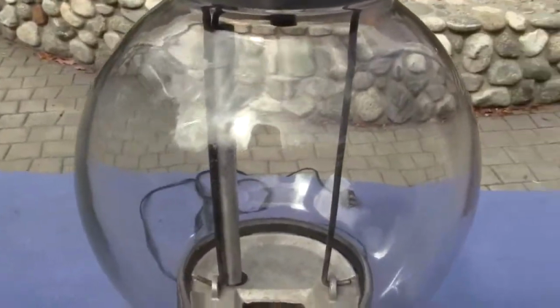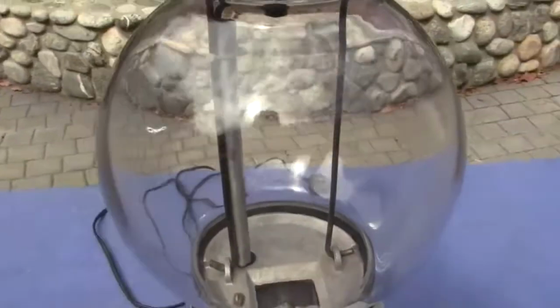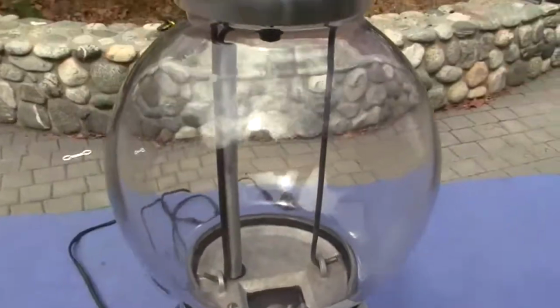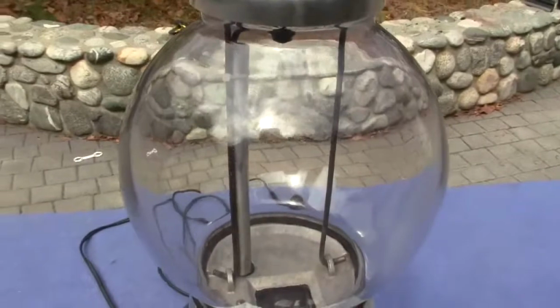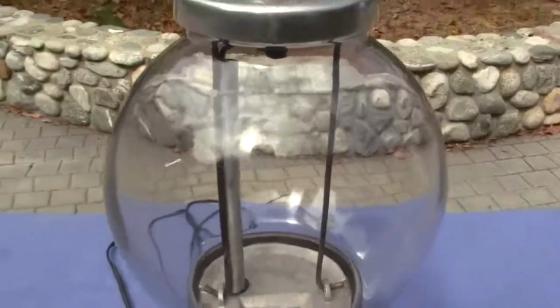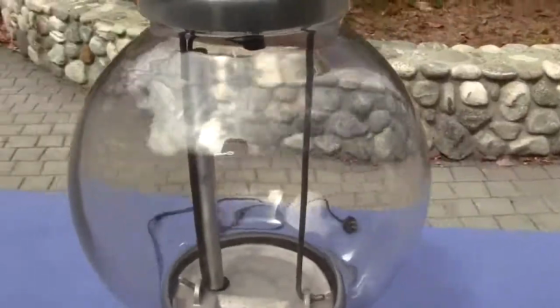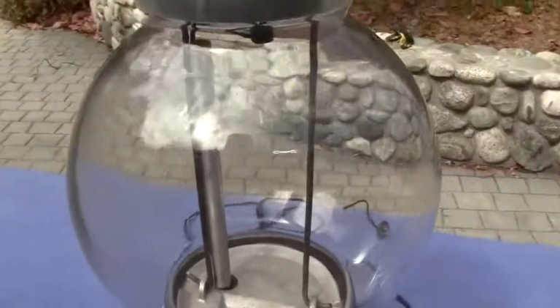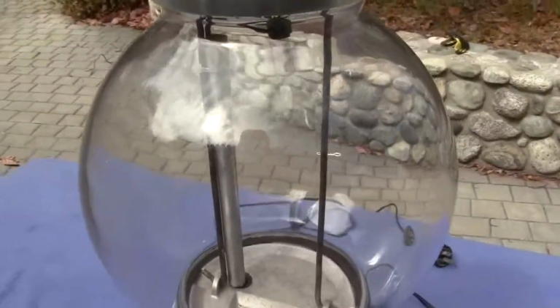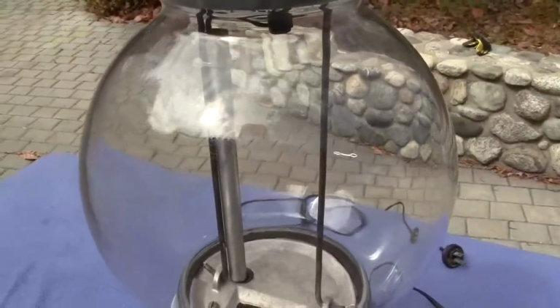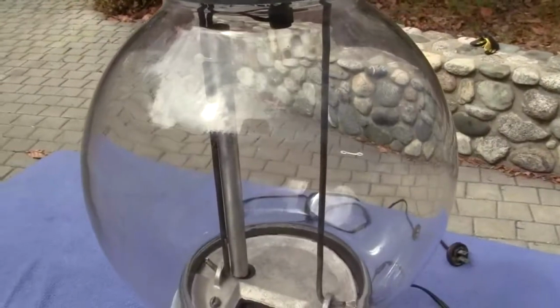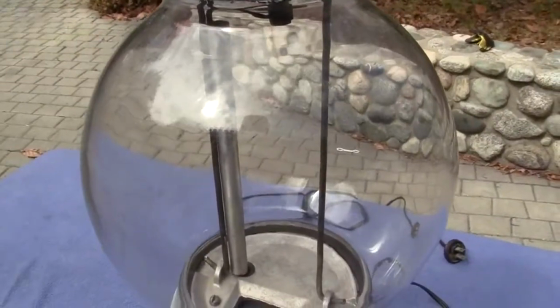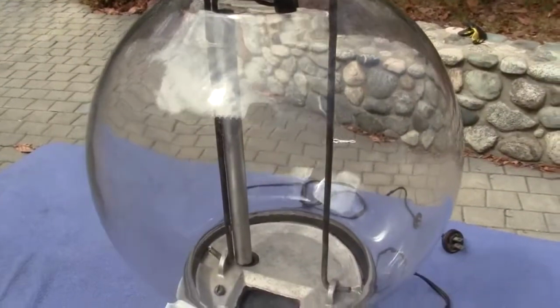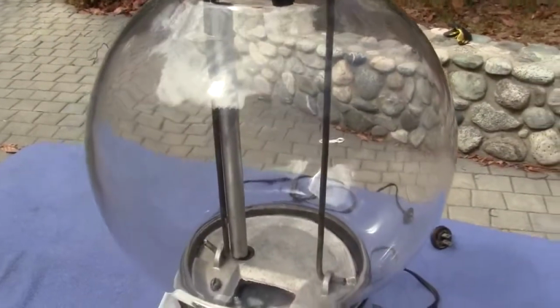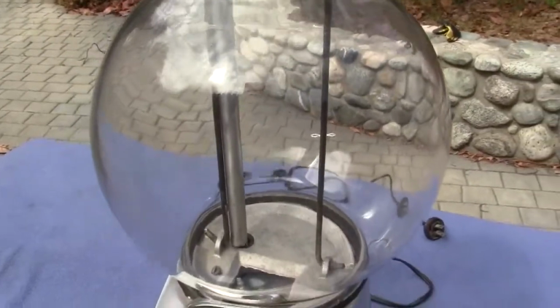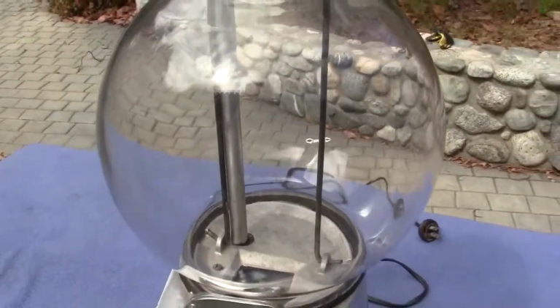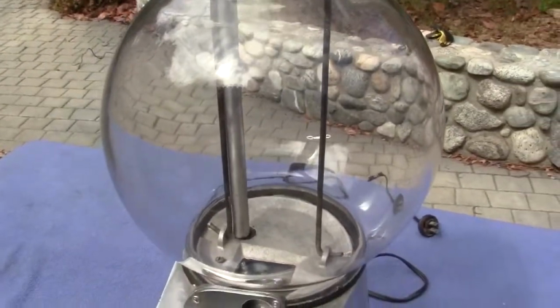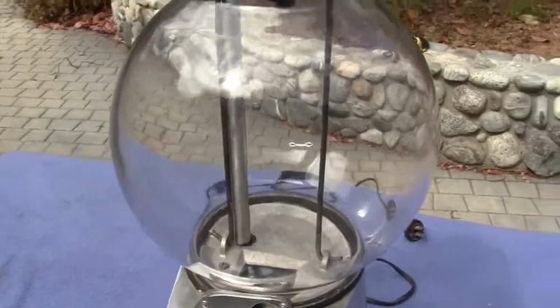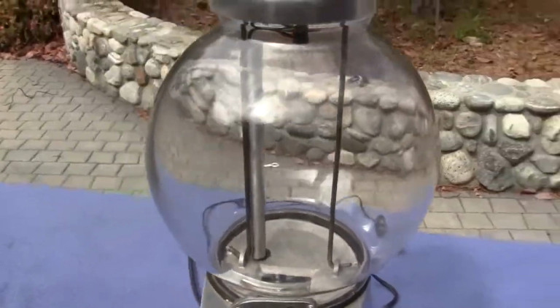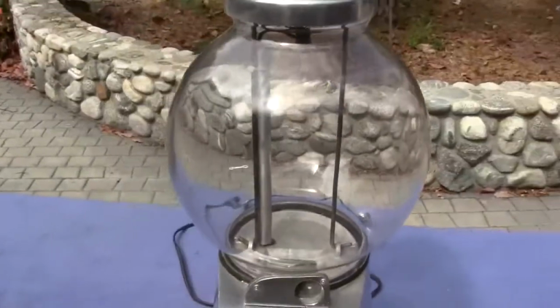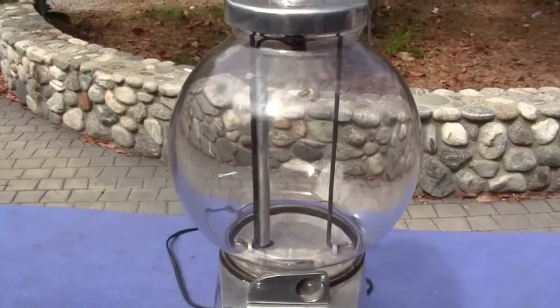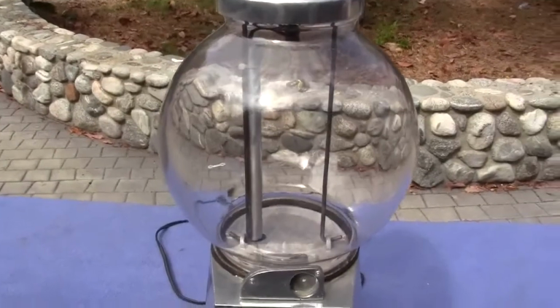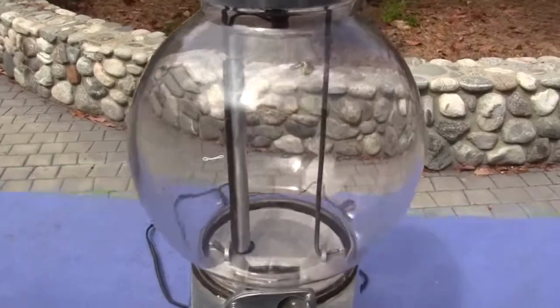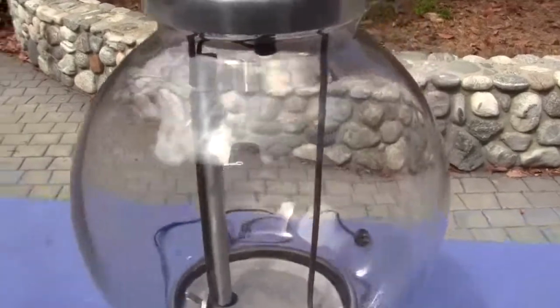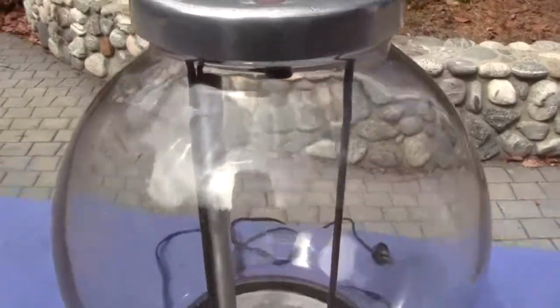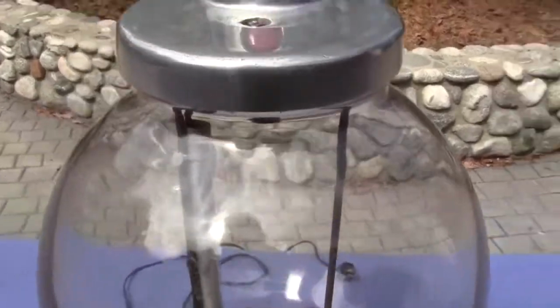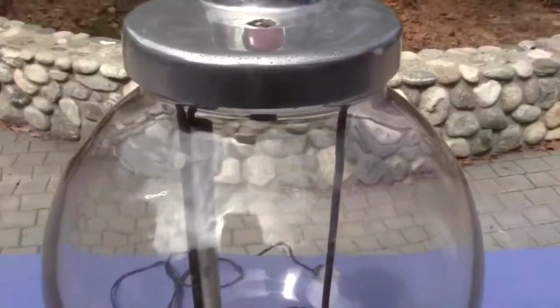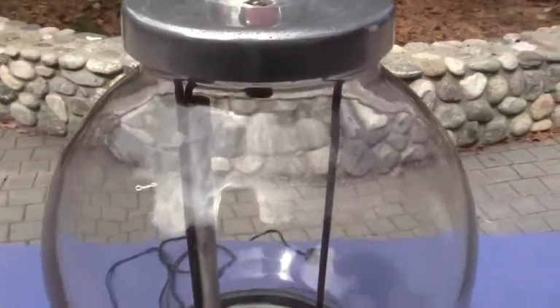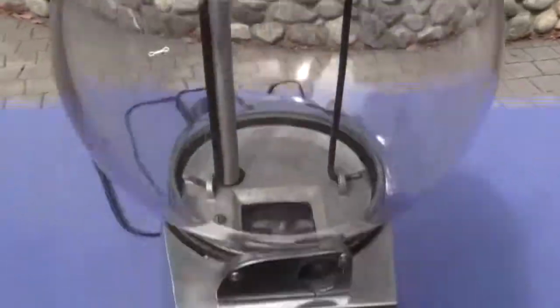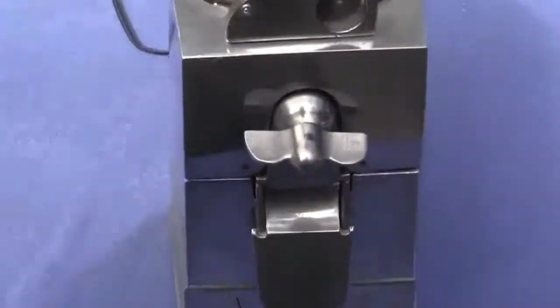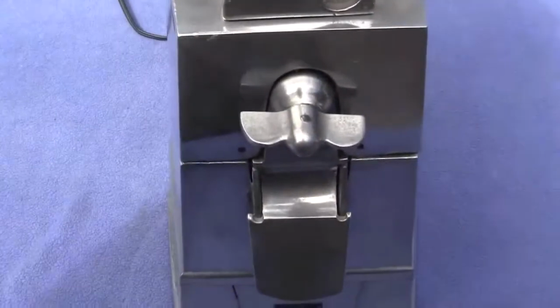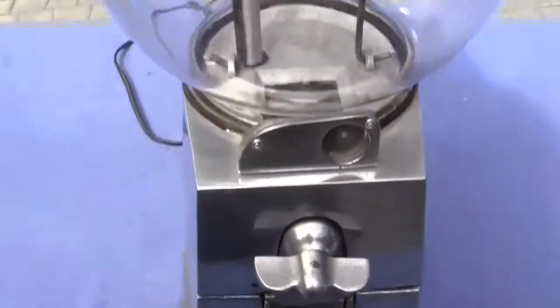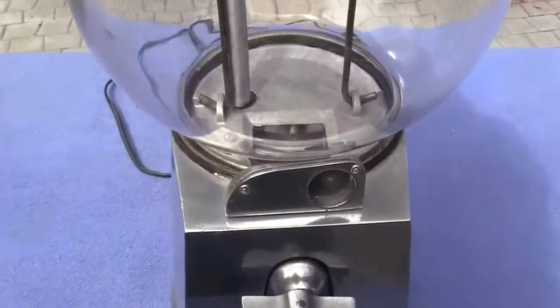The ASCO globes are very hard to find and very expensive when you do find them, but this globe works on the machine perfectly and fits perfectly. It is all original except for the decal and the globe.